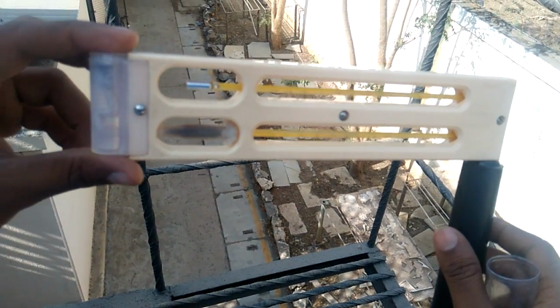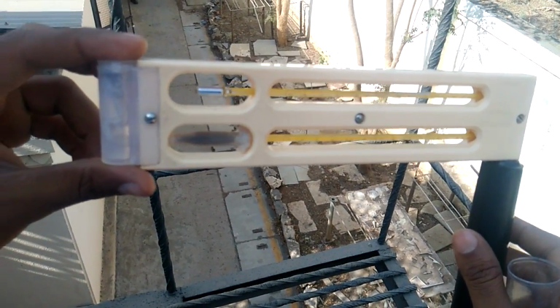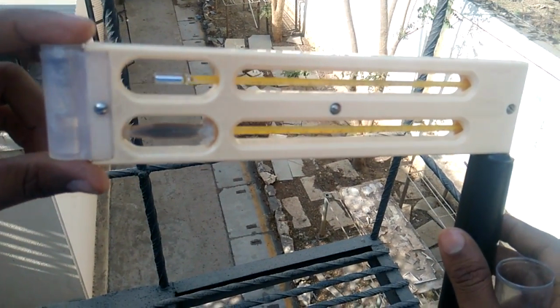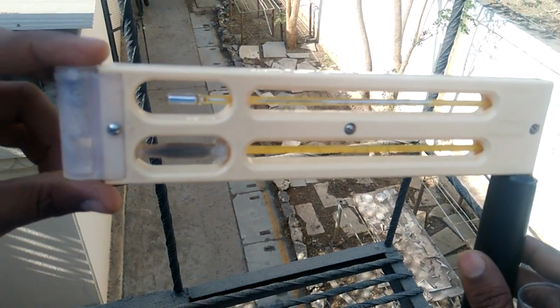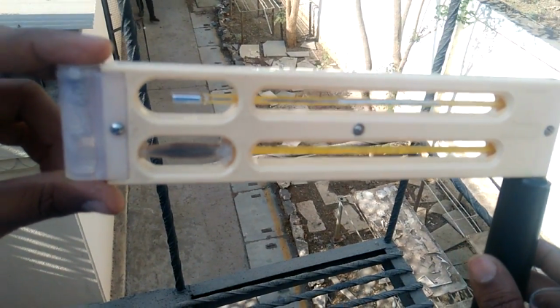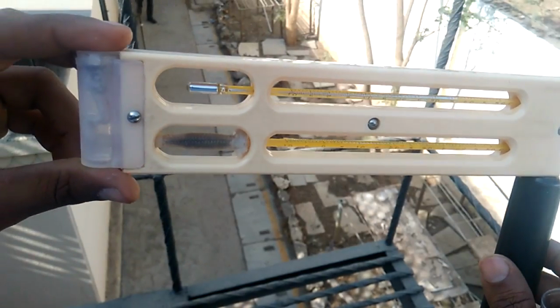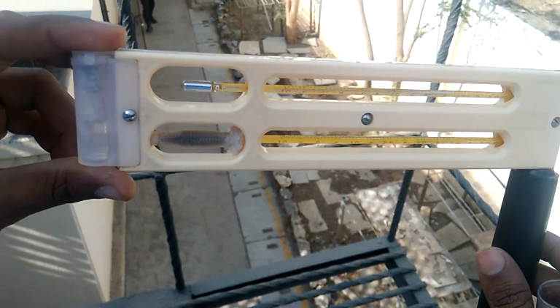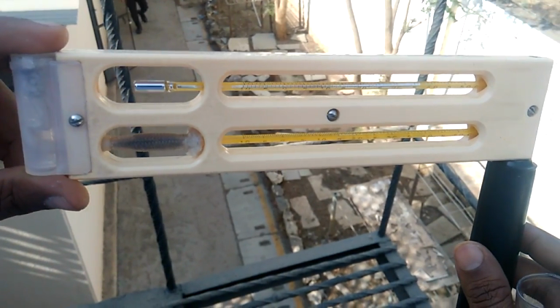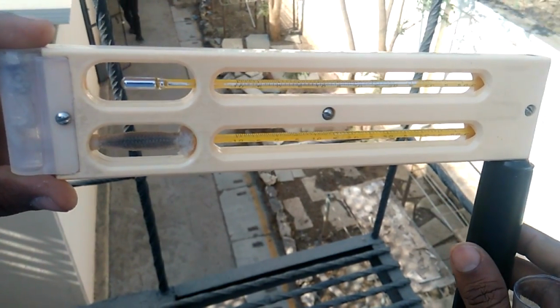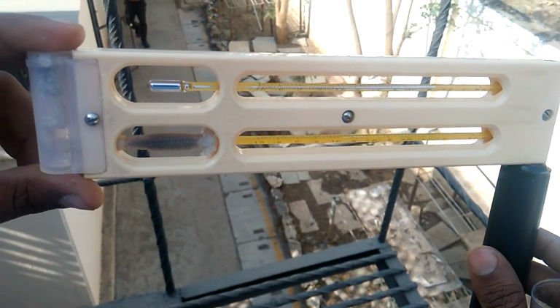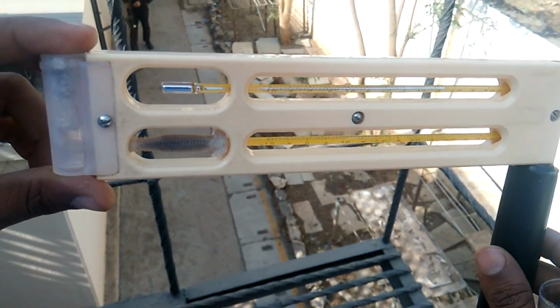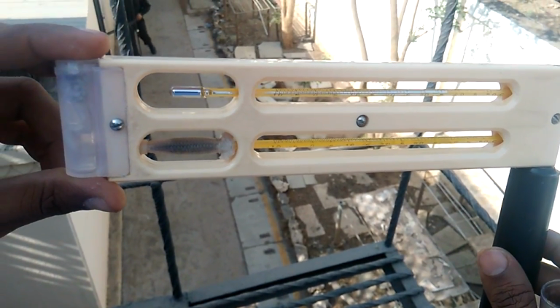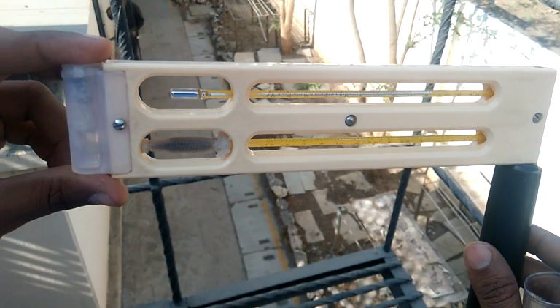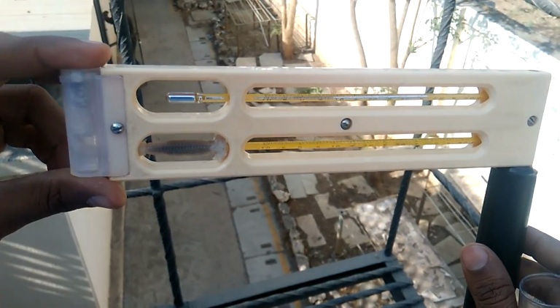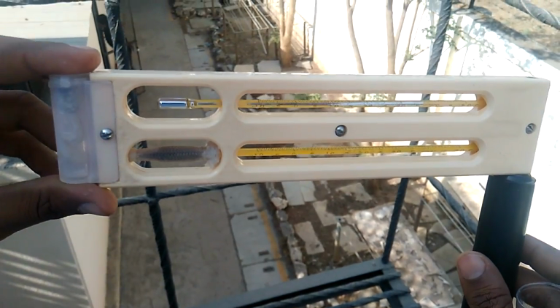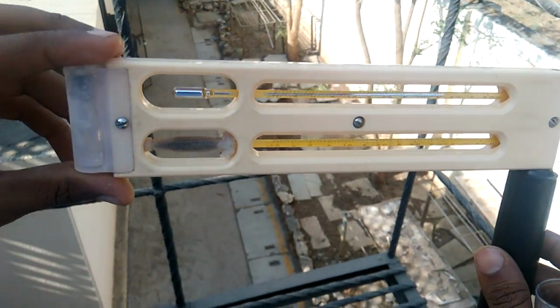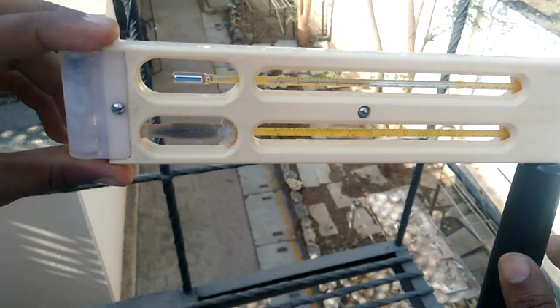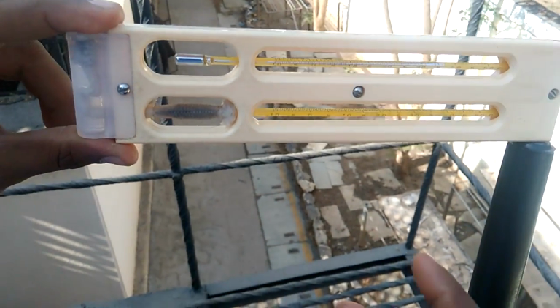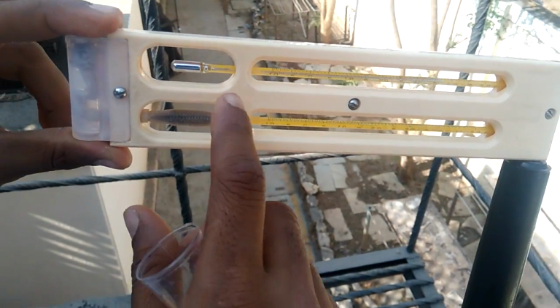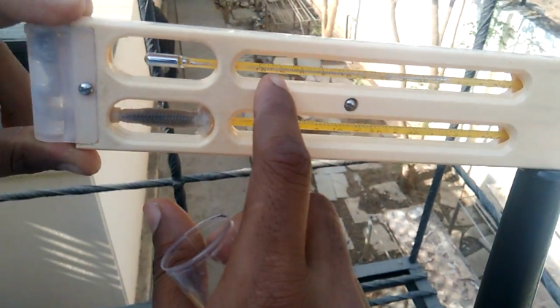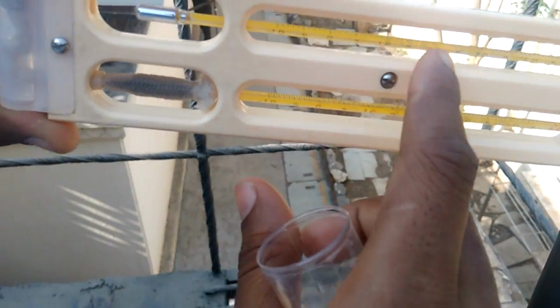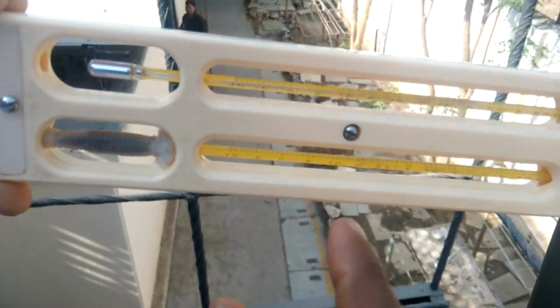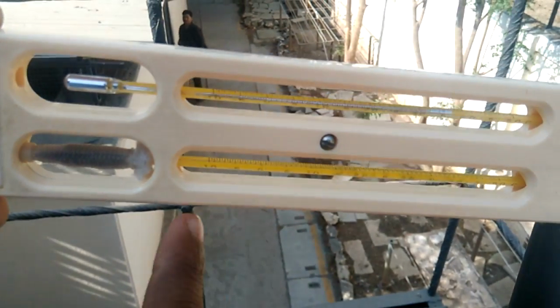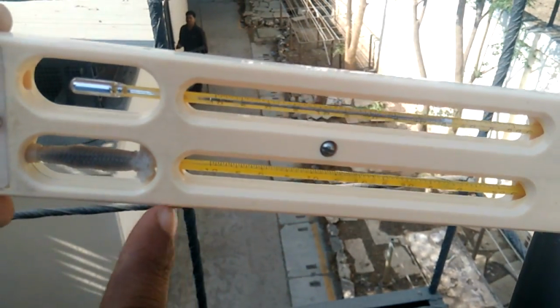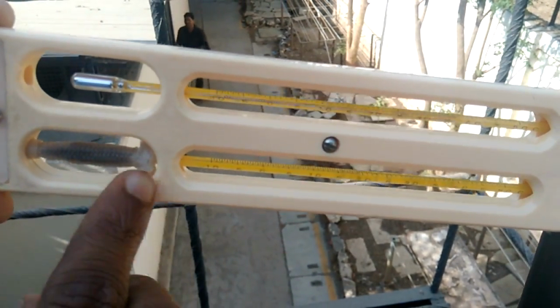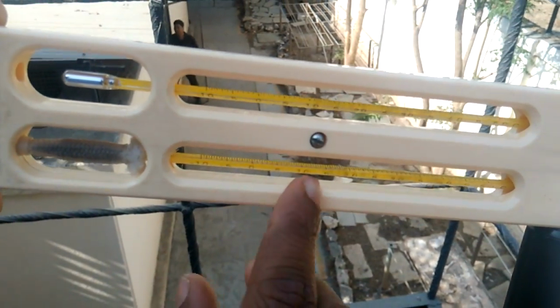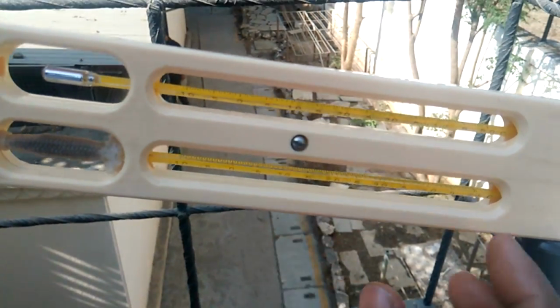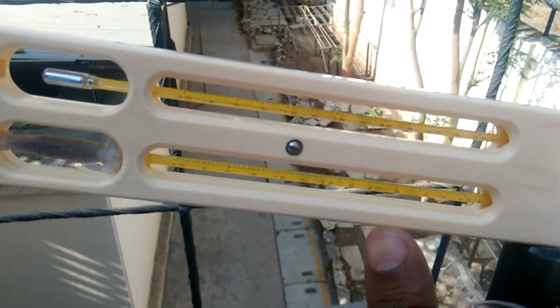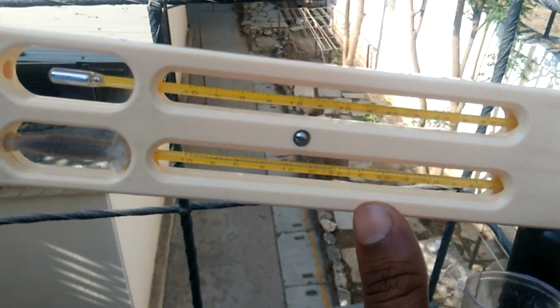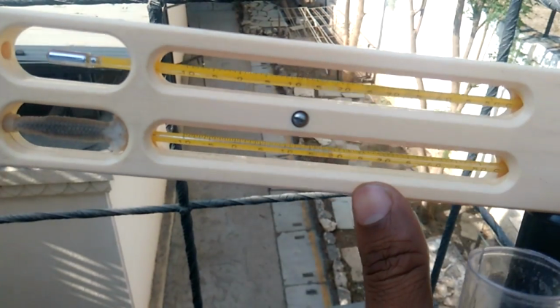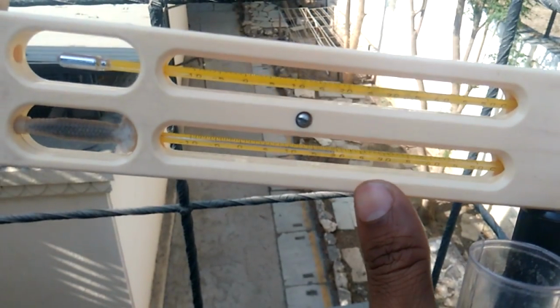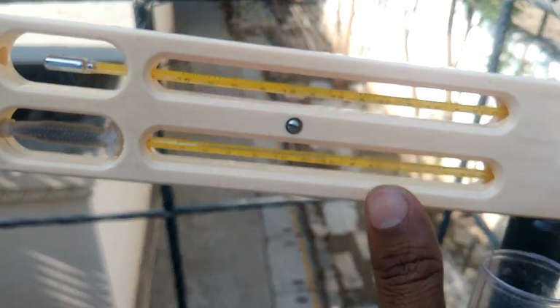This is called a psychrometer, which is used for measuring the wet bulb and dry bulb temperature. The dry bulb temperature is indicated here and the wet bulb temperature is indicated here.